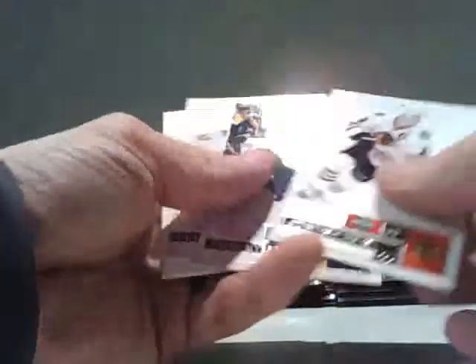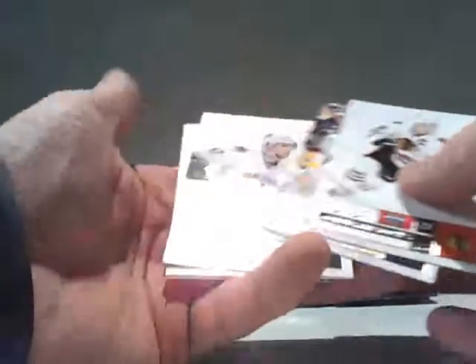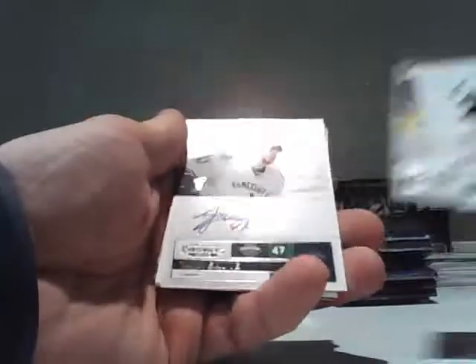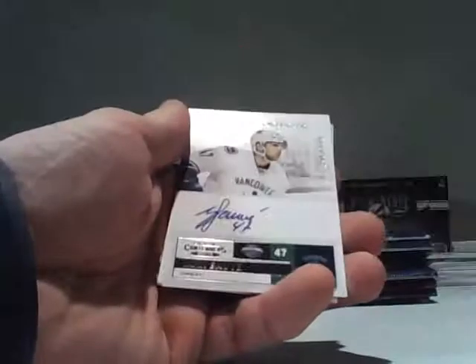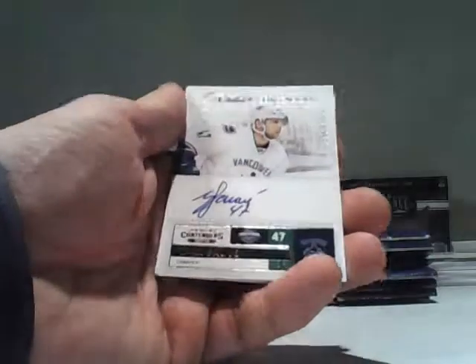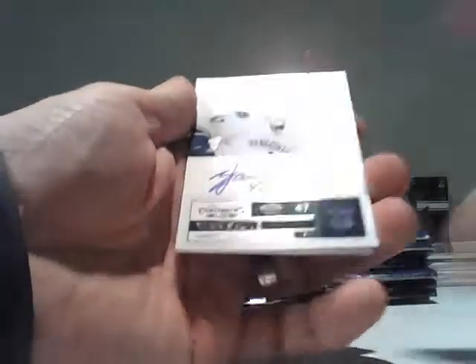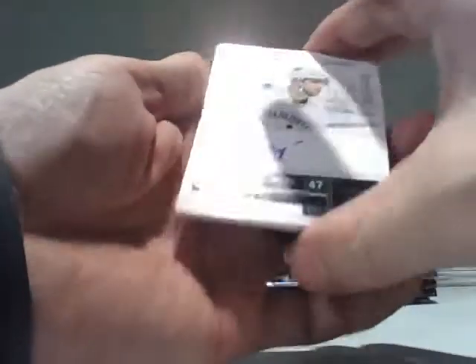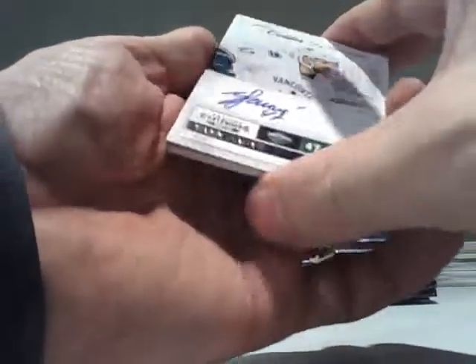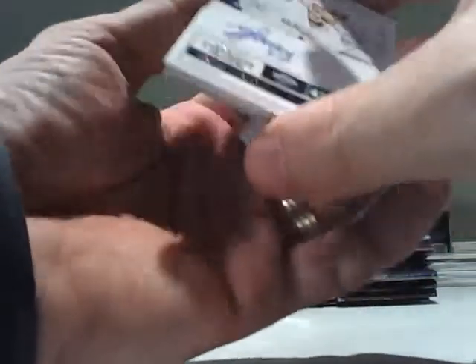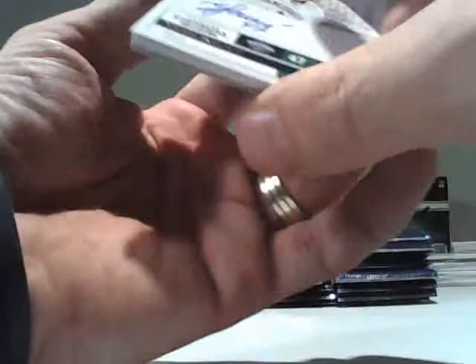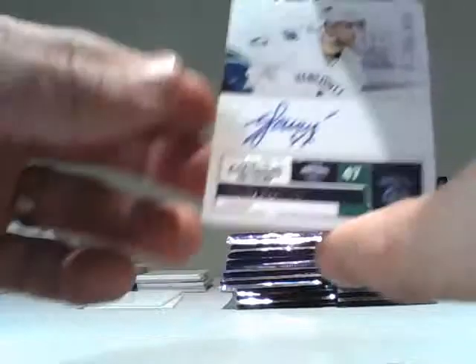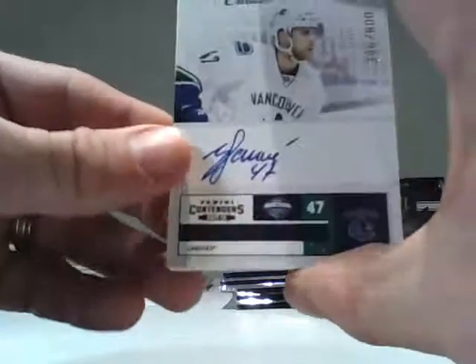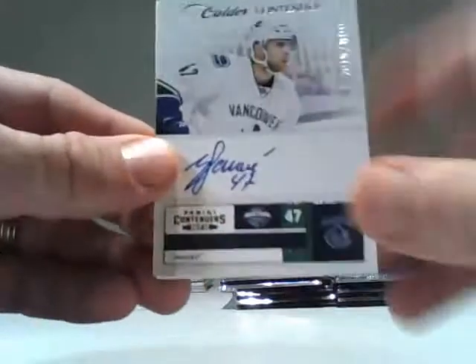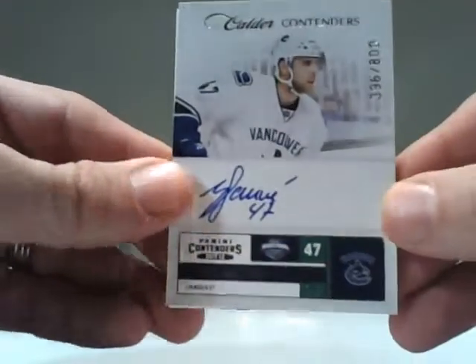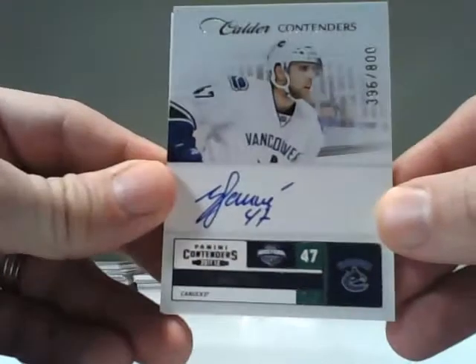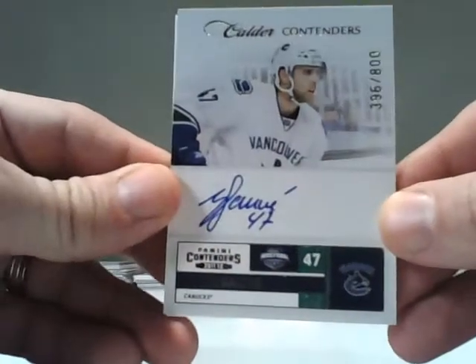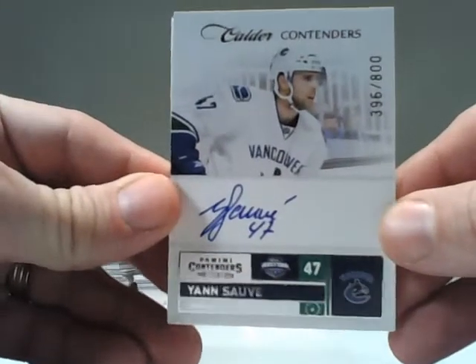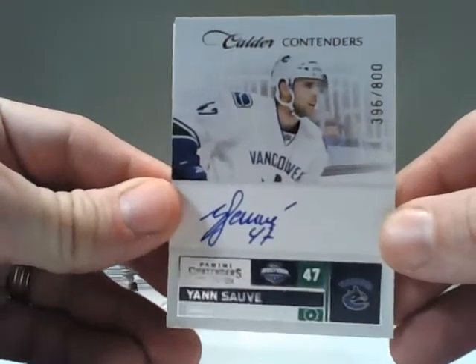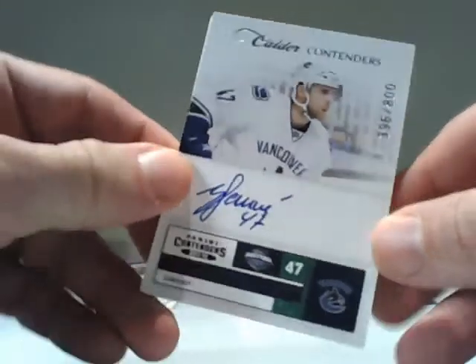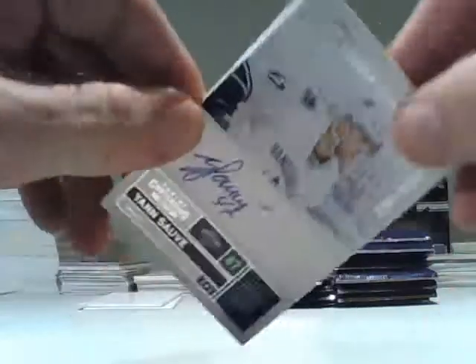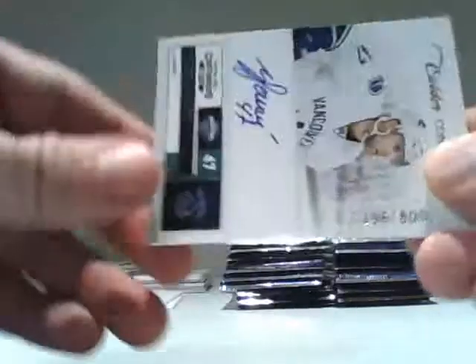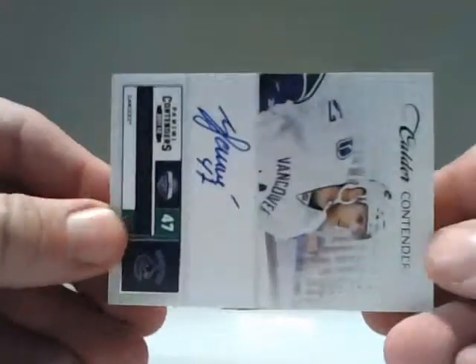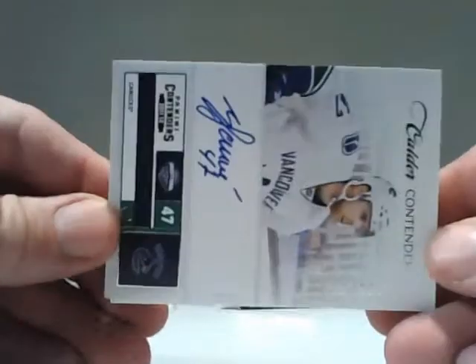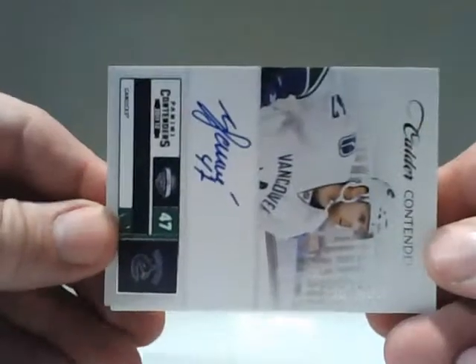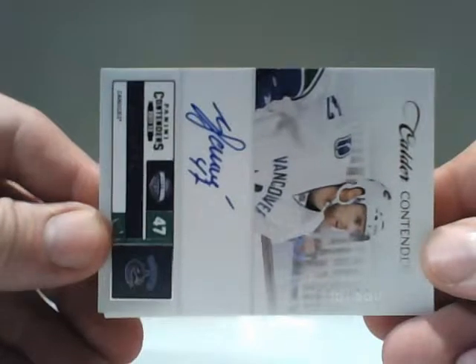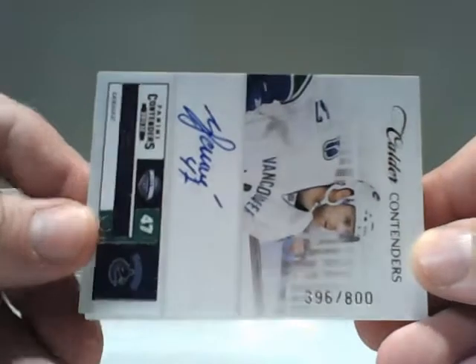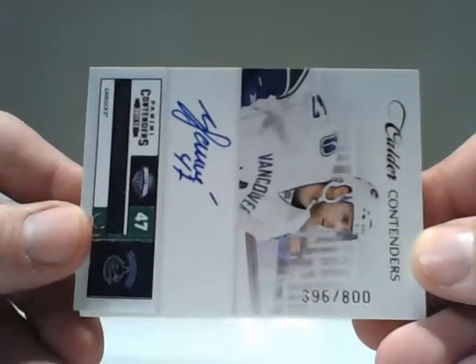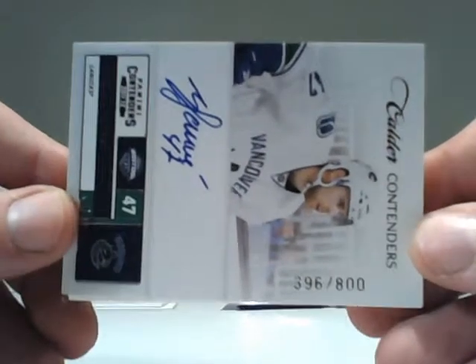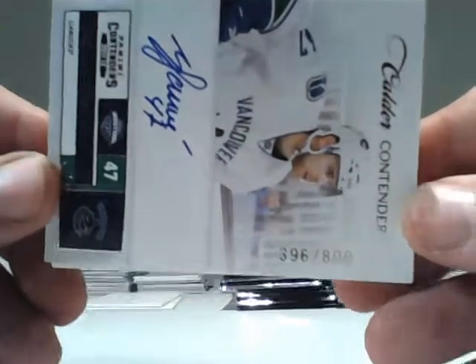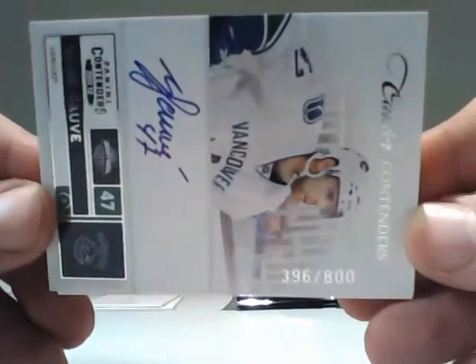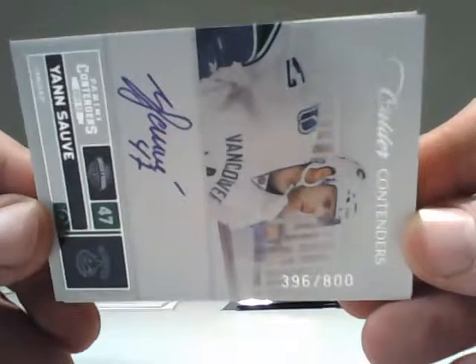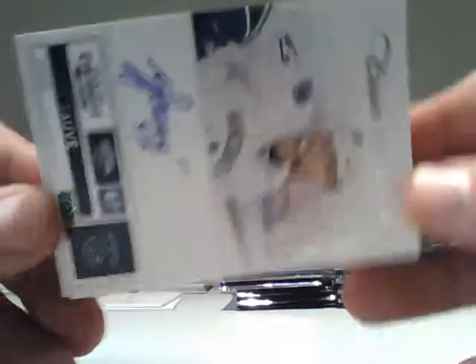Our first card is for the Vancouver Canucks — Jan Sauve, Calder Contenders, on-card Rookie Auto, numbered 396 of 800.